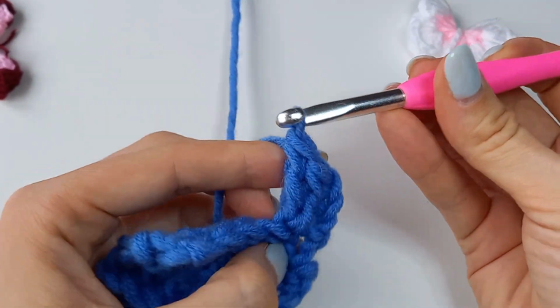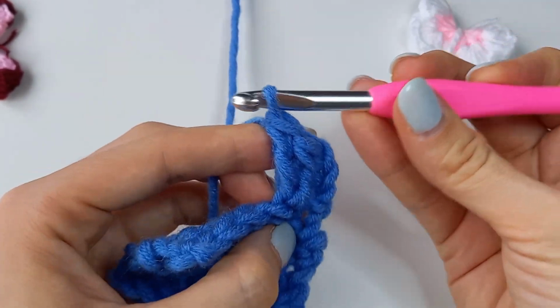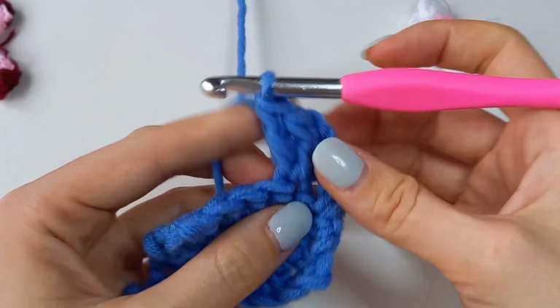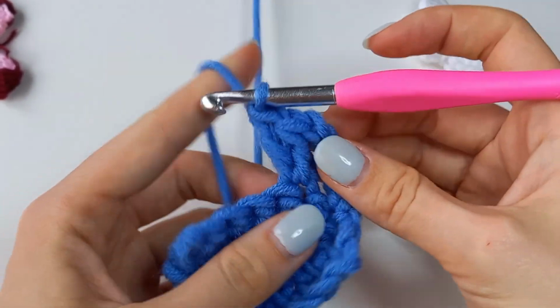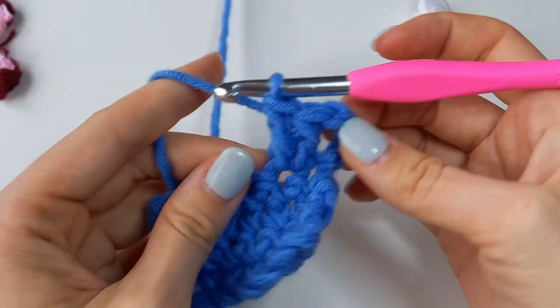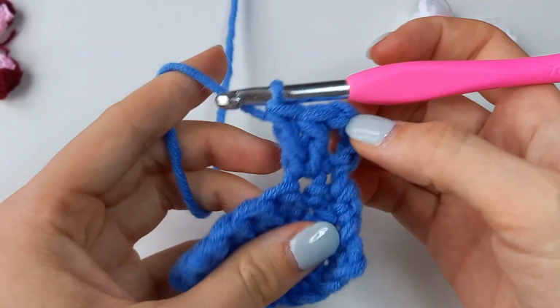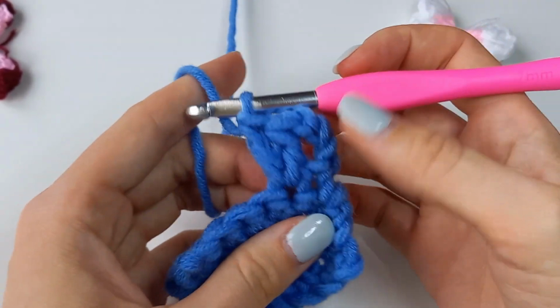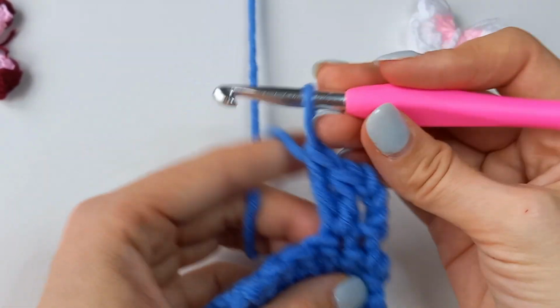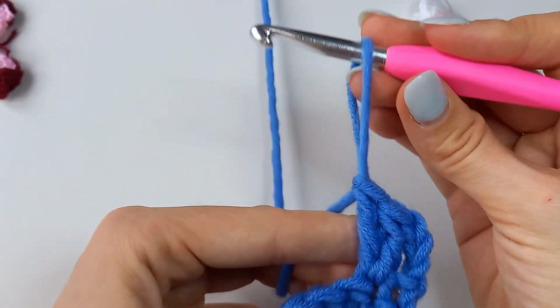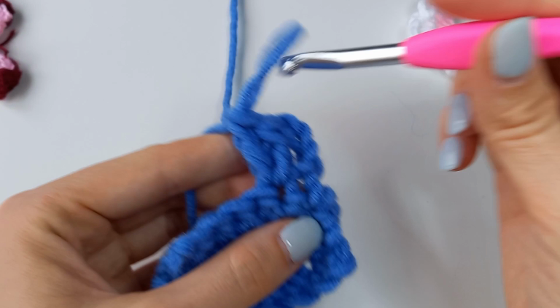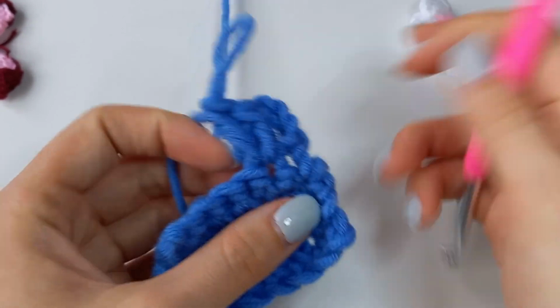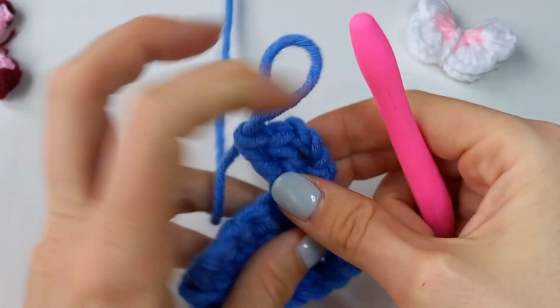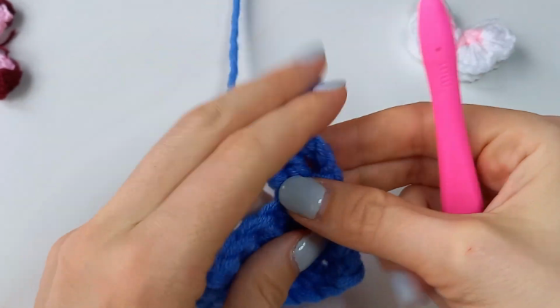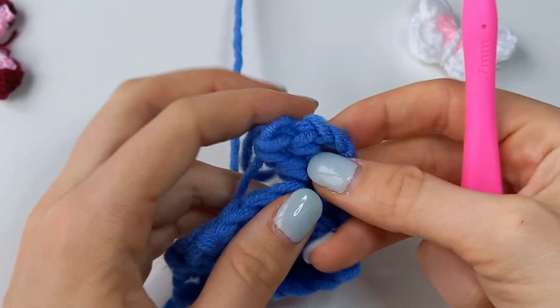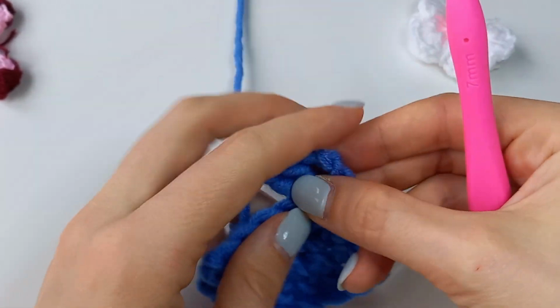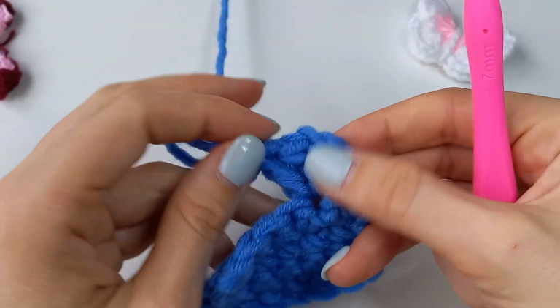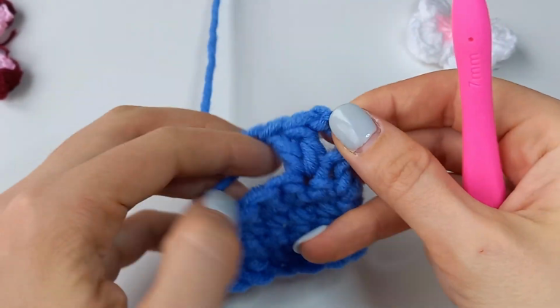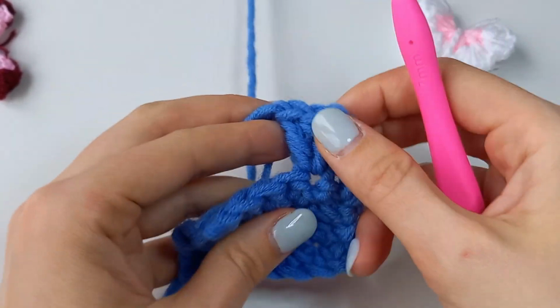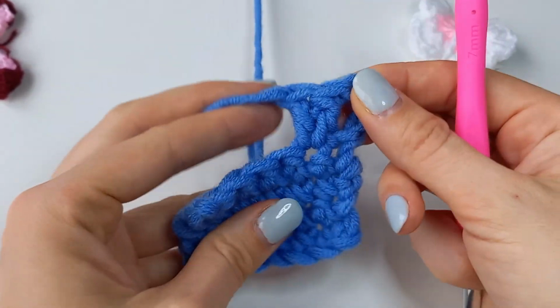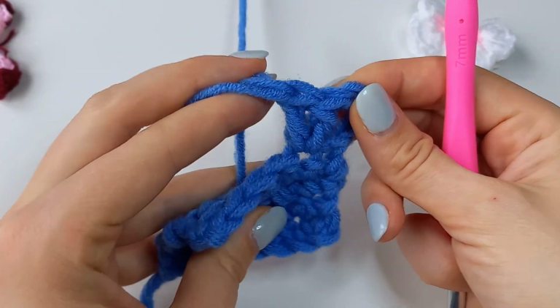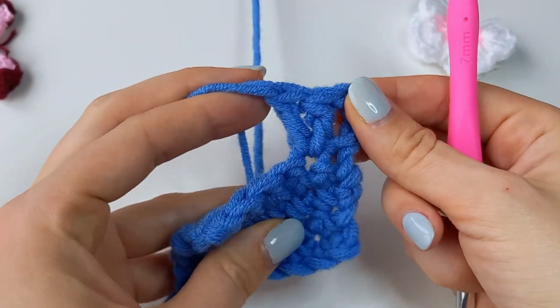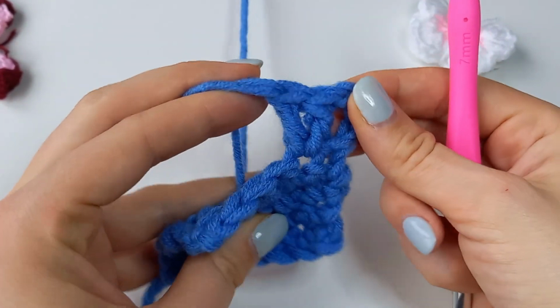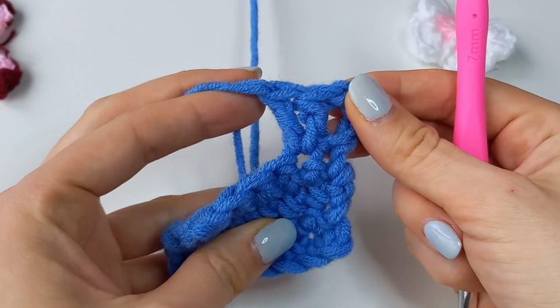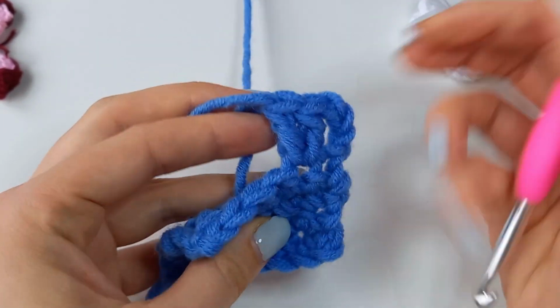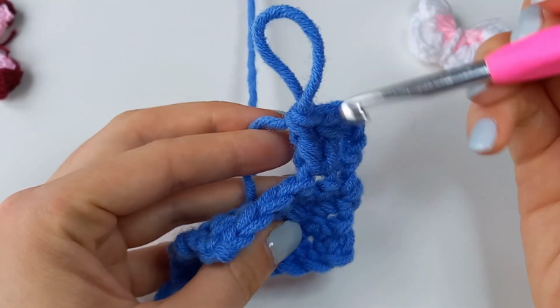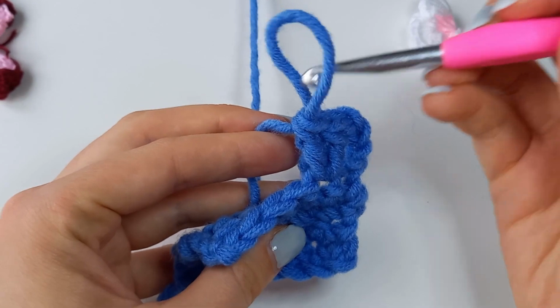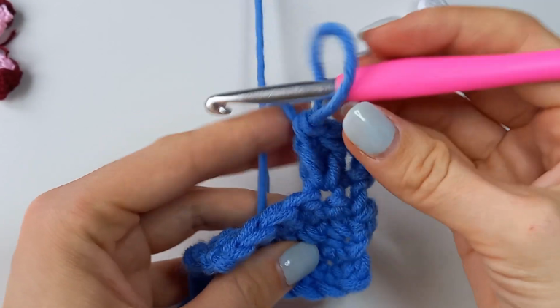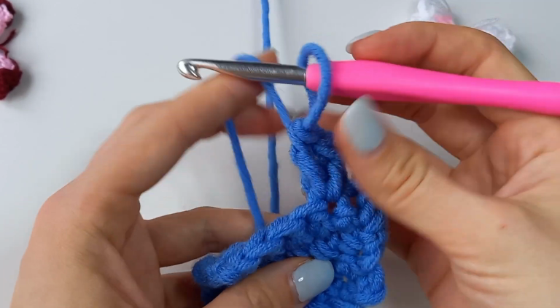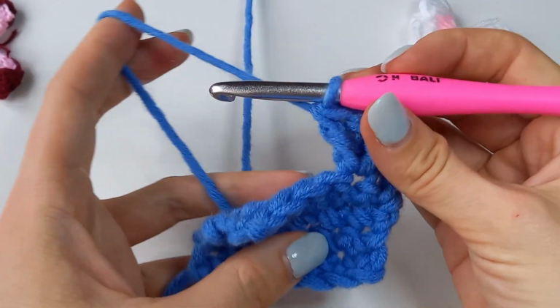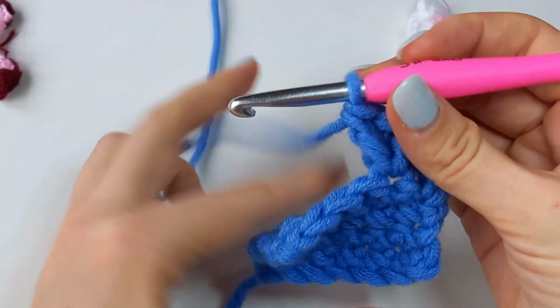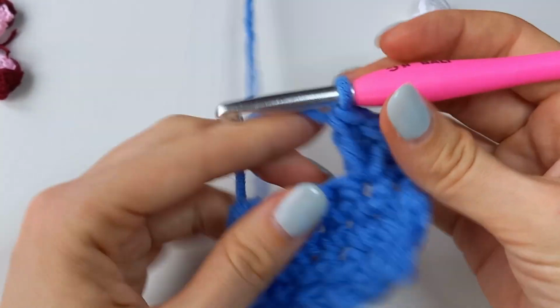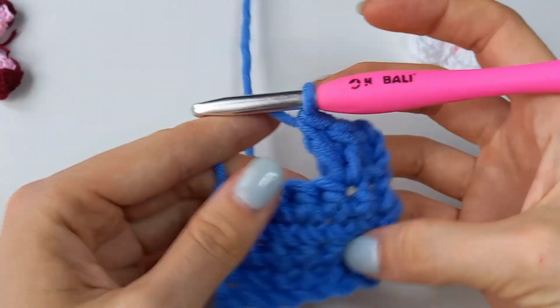It is usually used for v-stitch or shell stitch. Let's repeat.